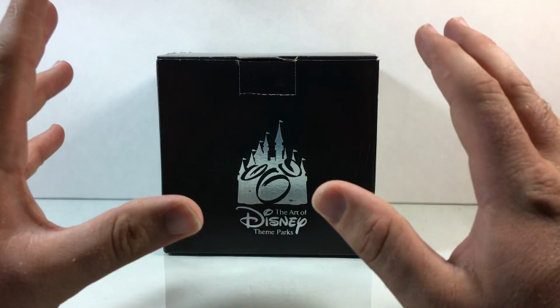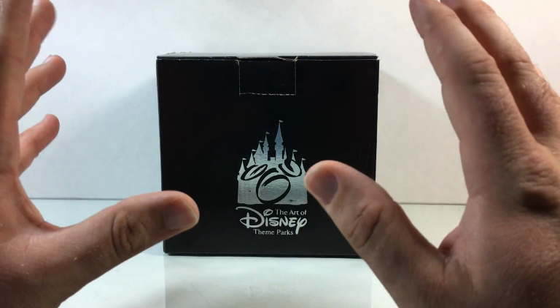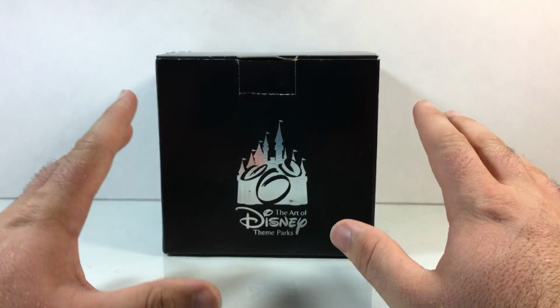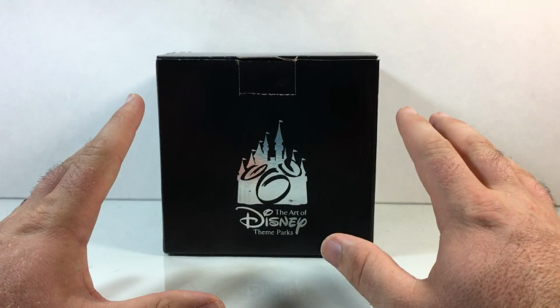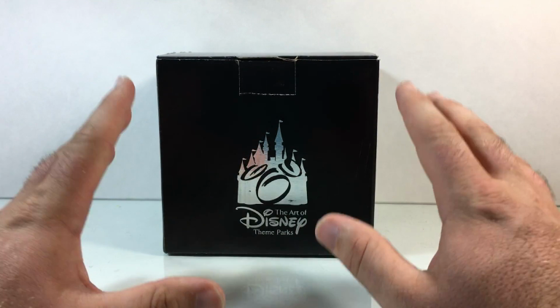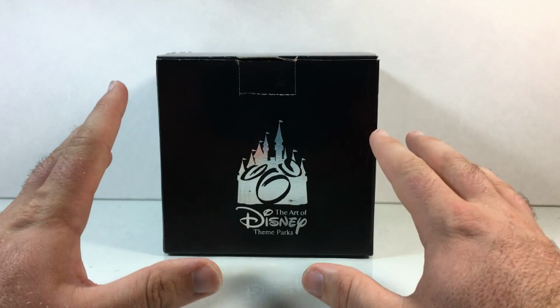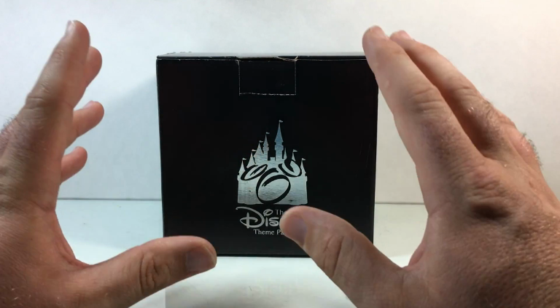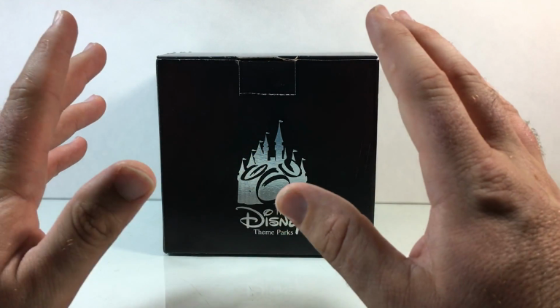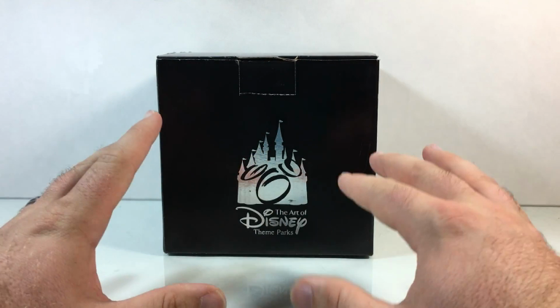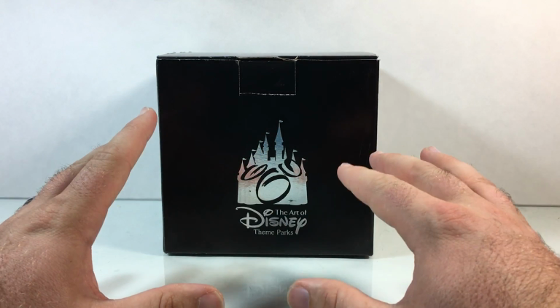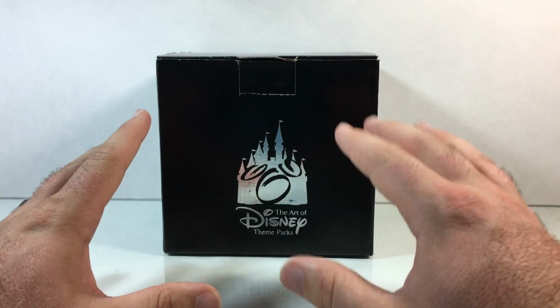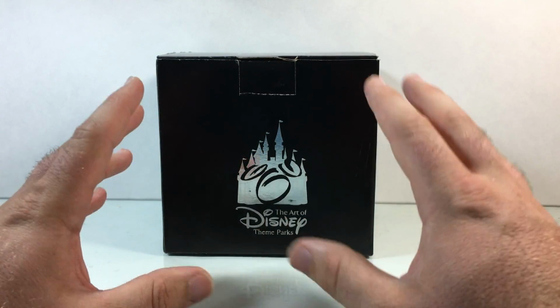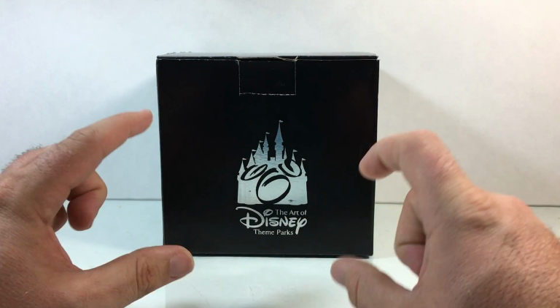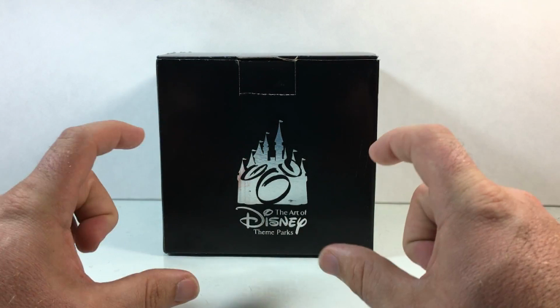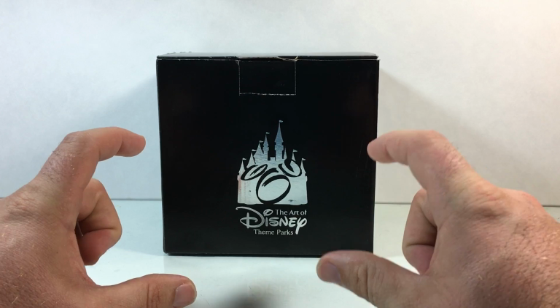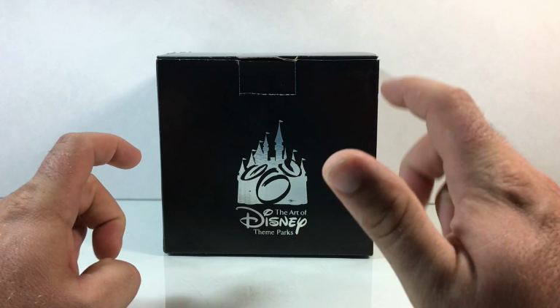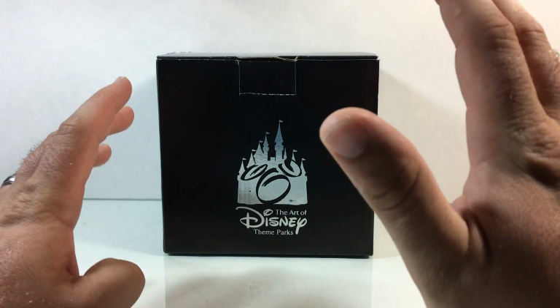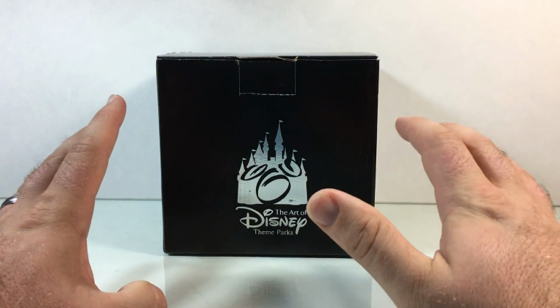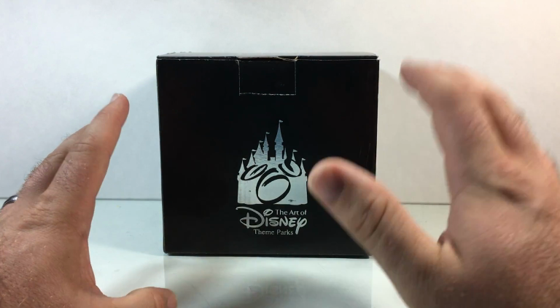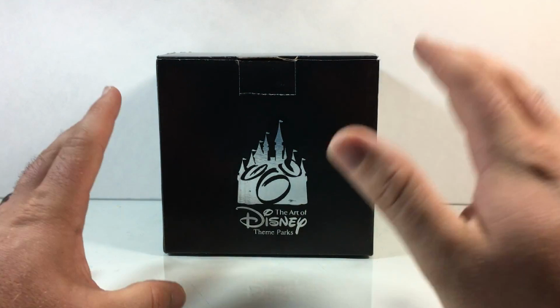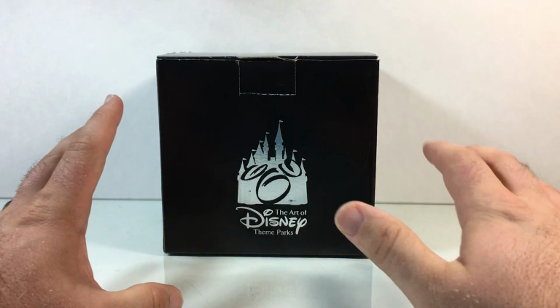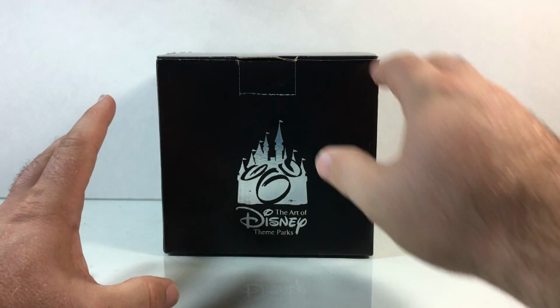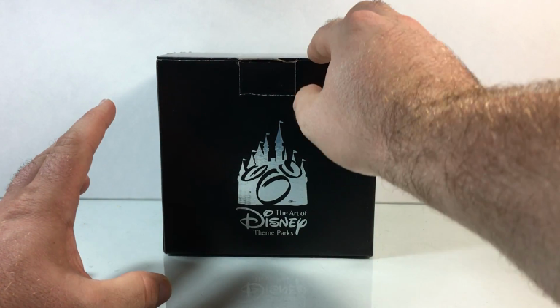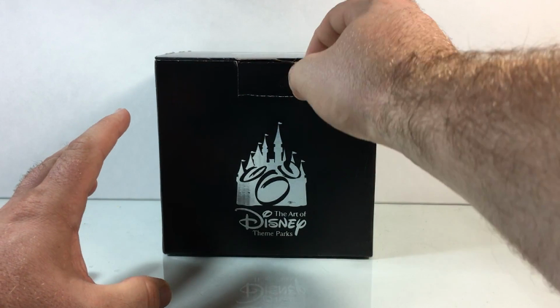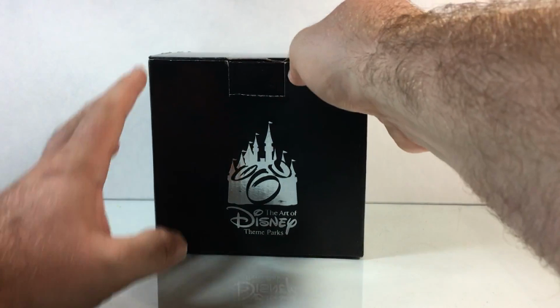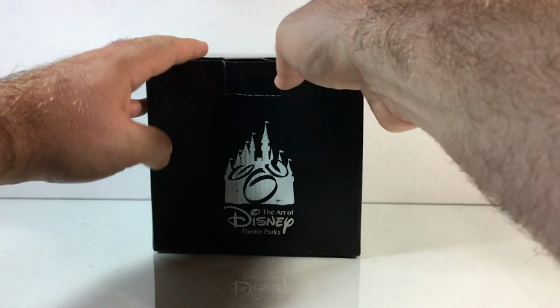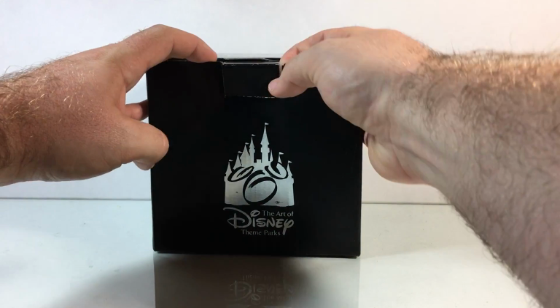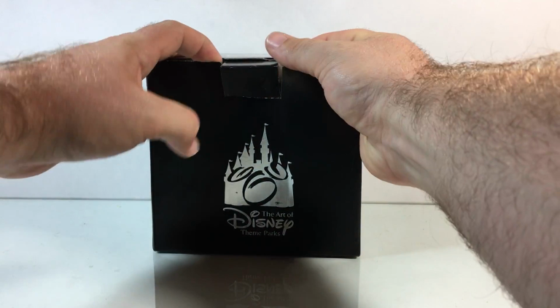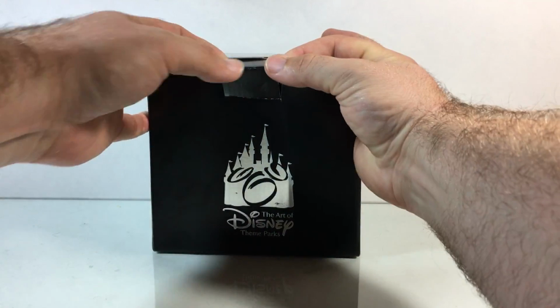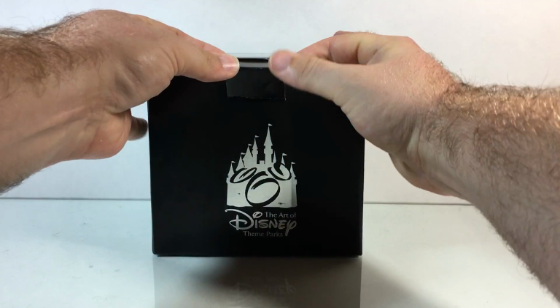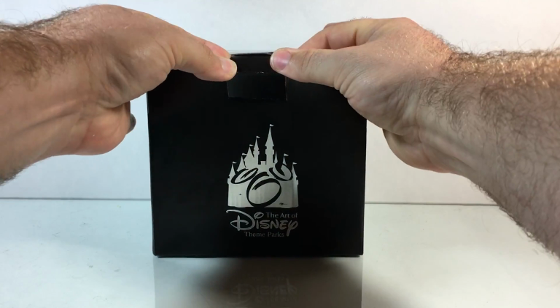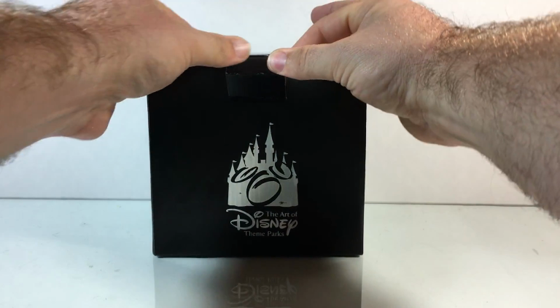So when I saw this little awesome art piece — this little light gallery thing — I was super stoked and I had to pick it up. So let's take a quick peek and pop it open.